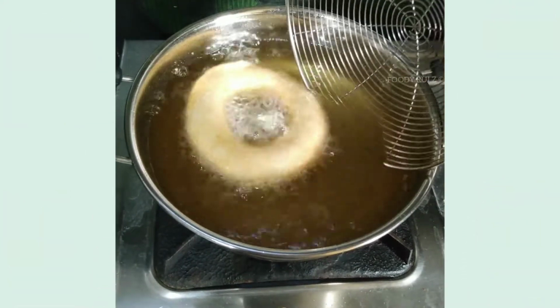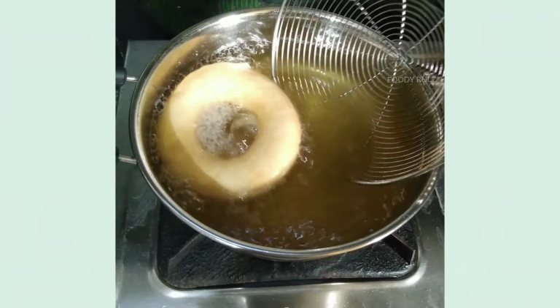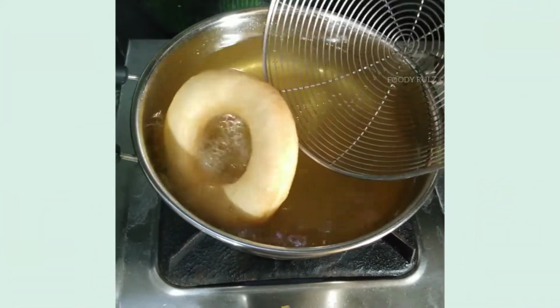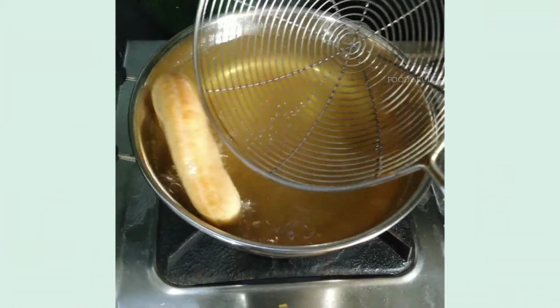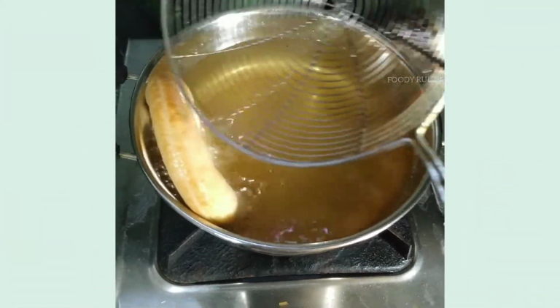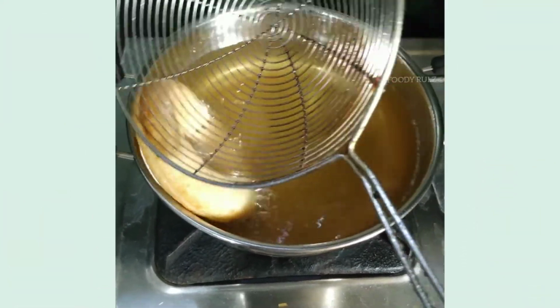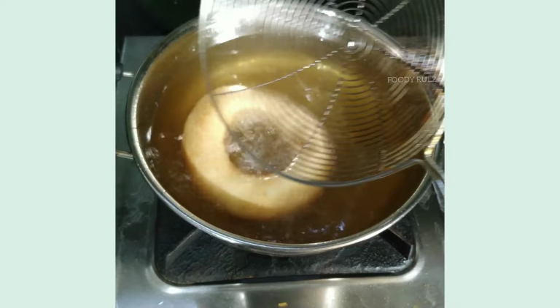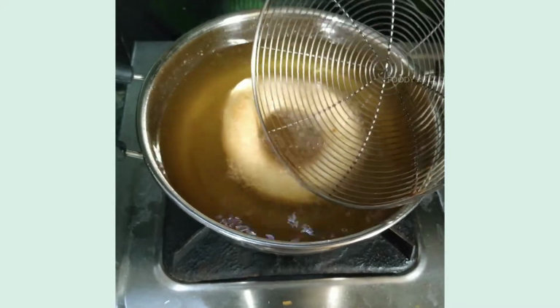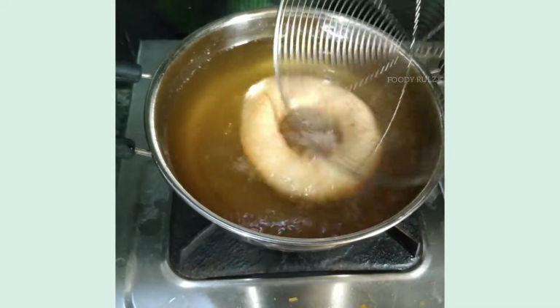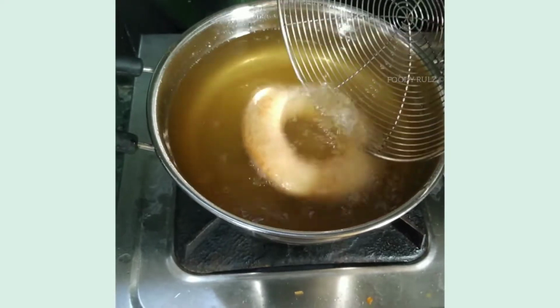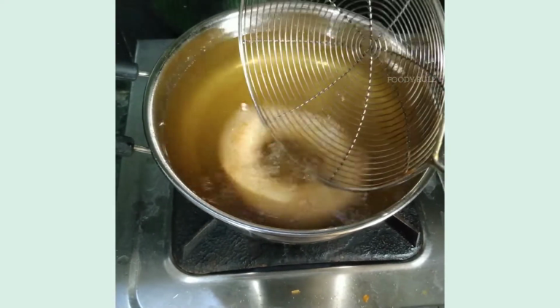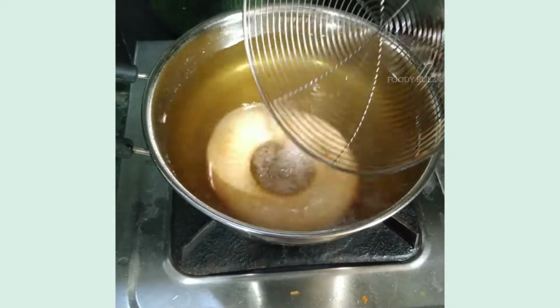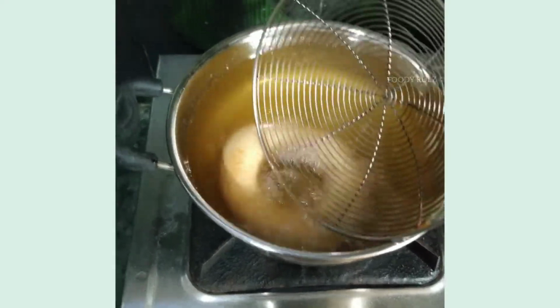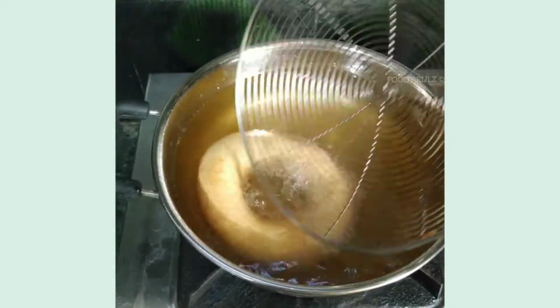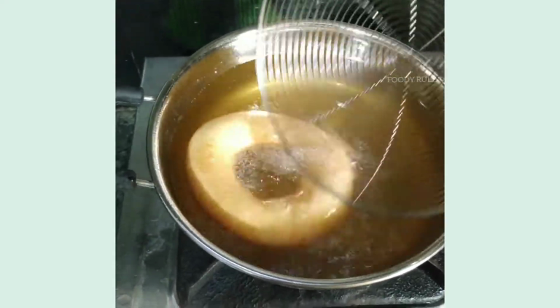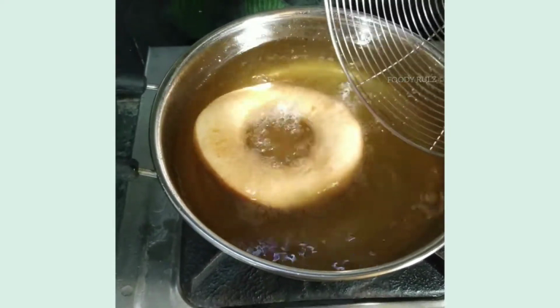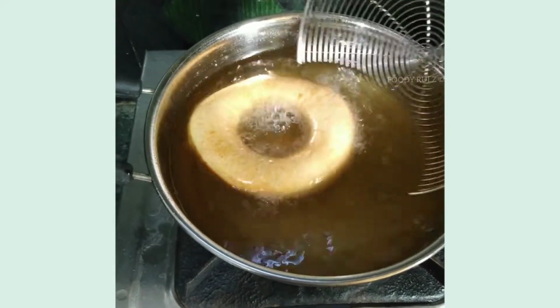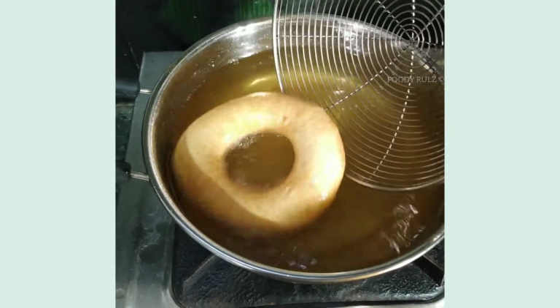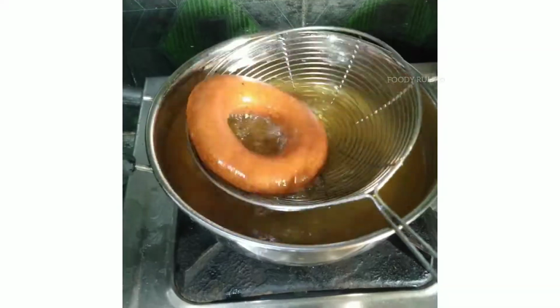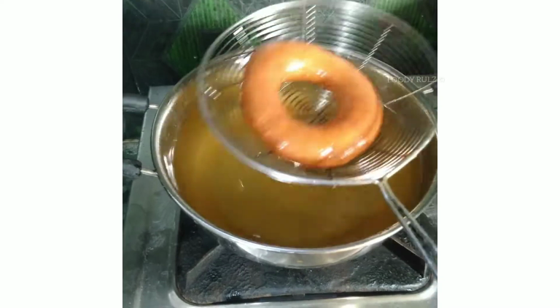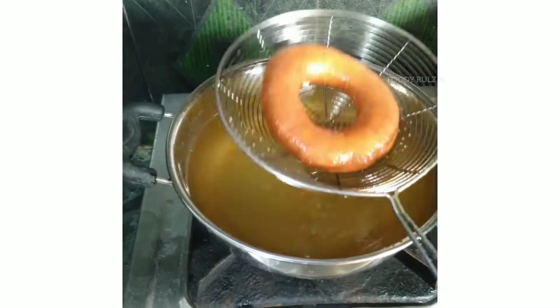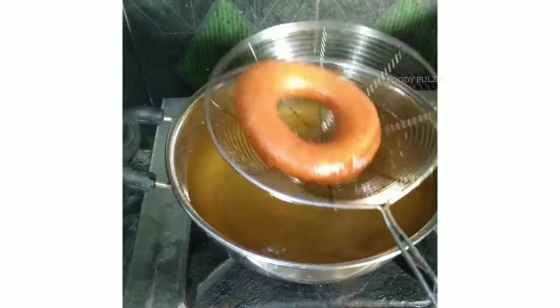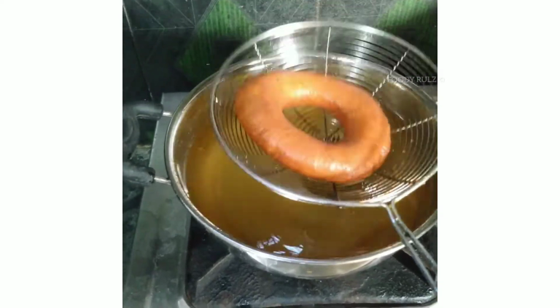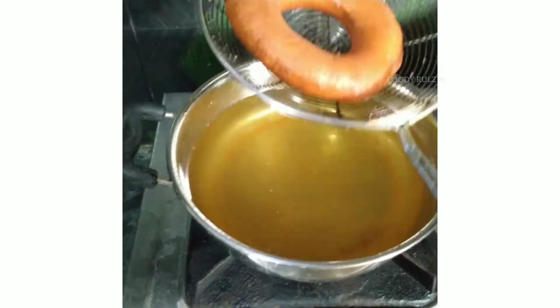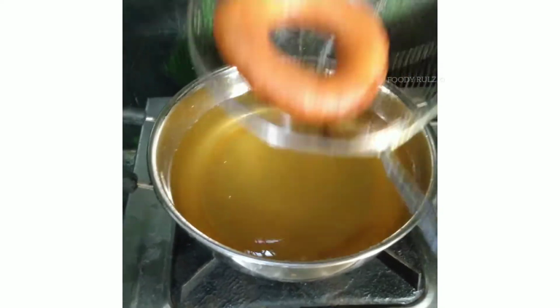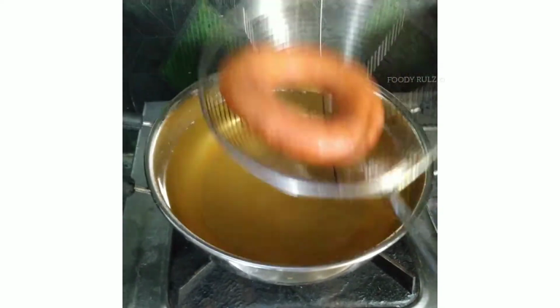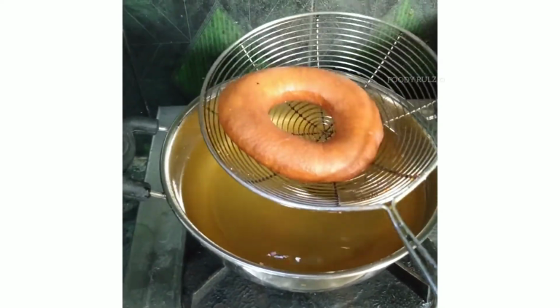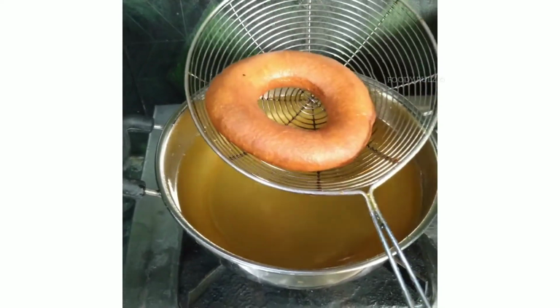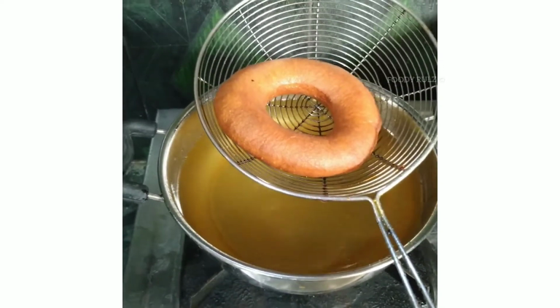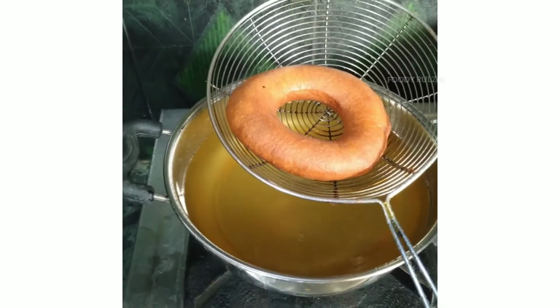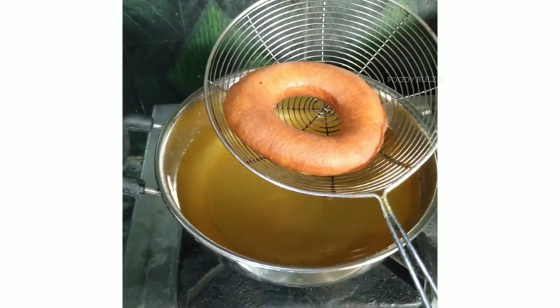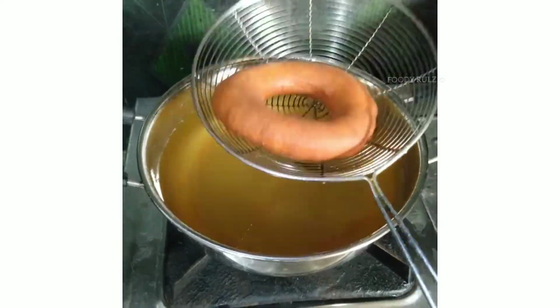Coming back to the recipe — you need to flip the doughnuts again and again until they become reddish-brown. When they become reddish-brown, remove them from the flame and keep them aside.